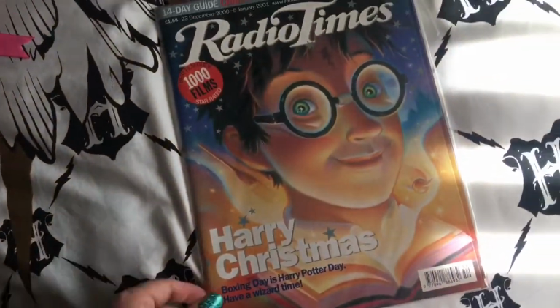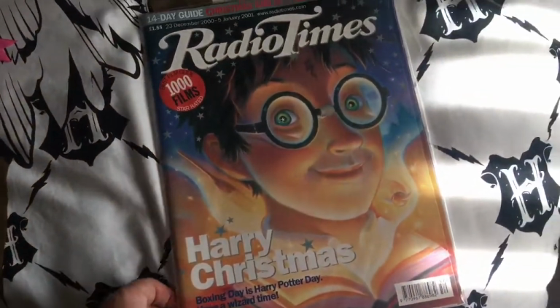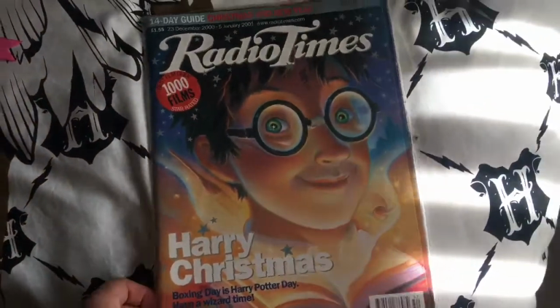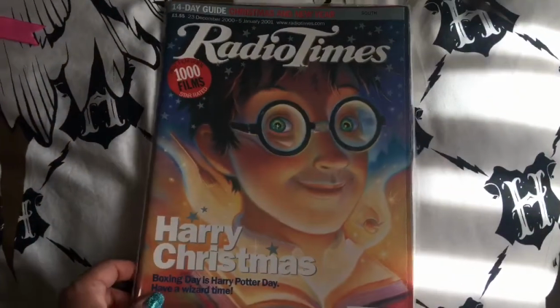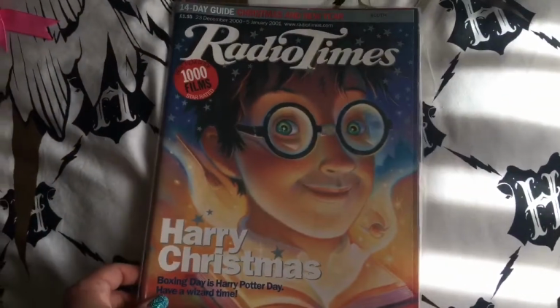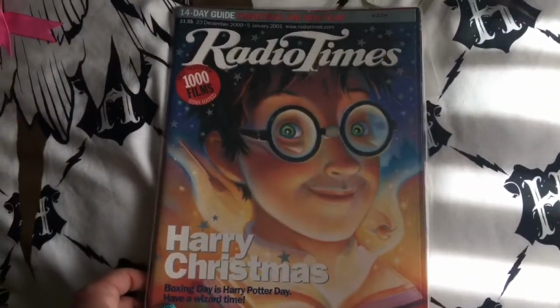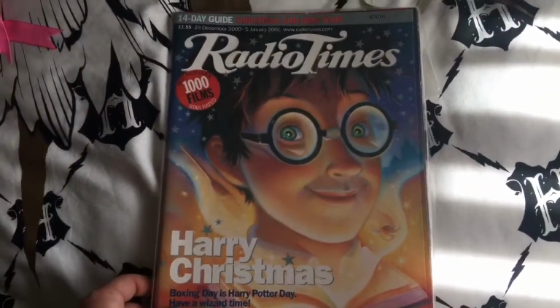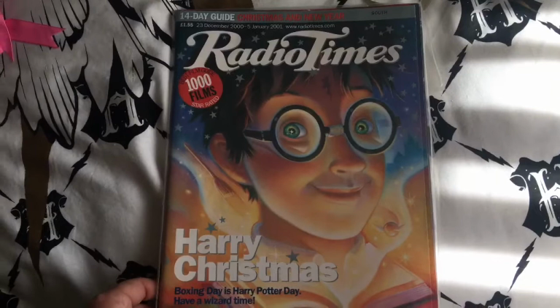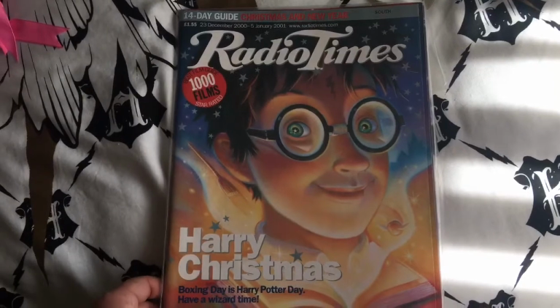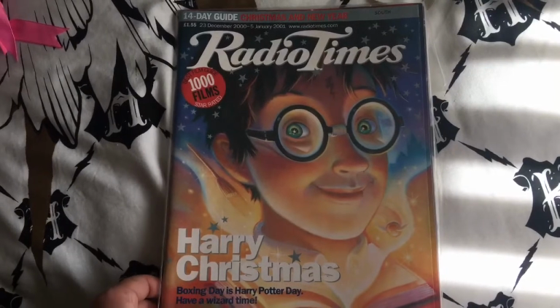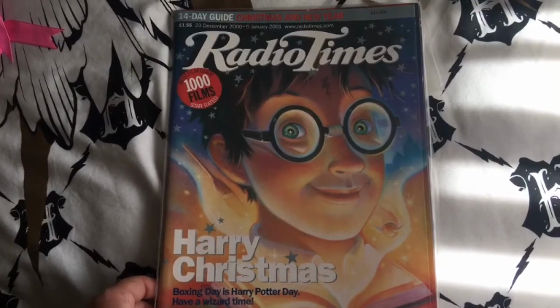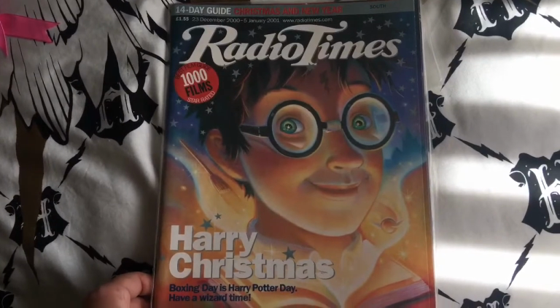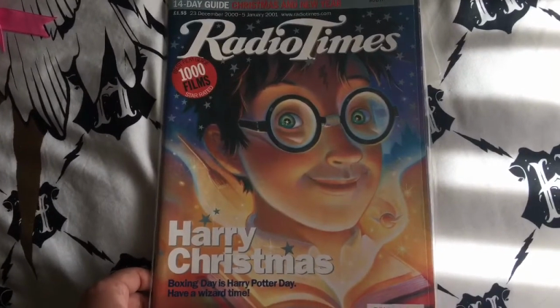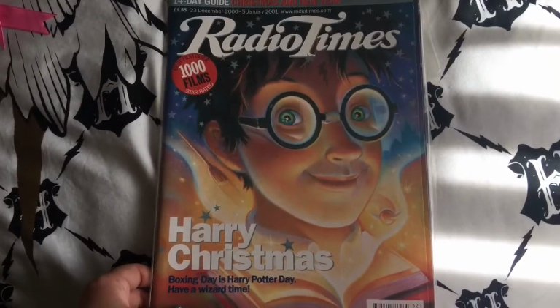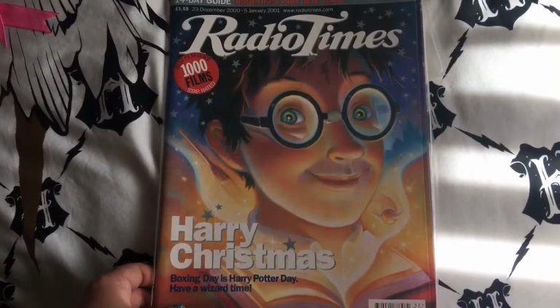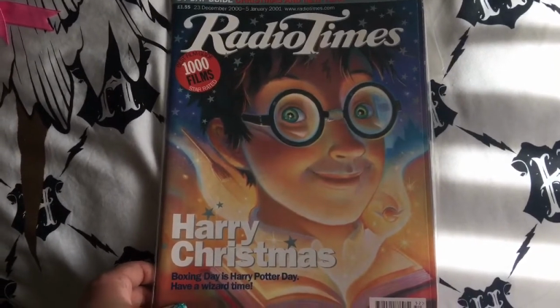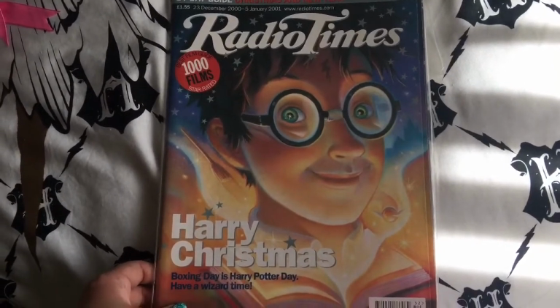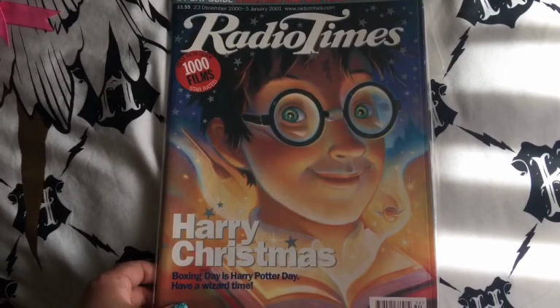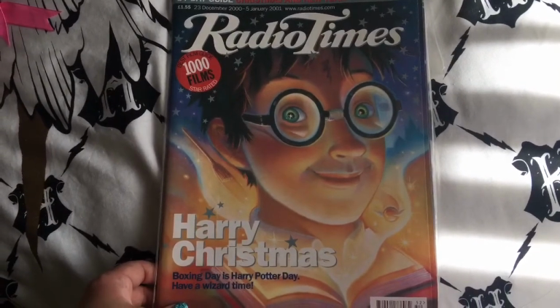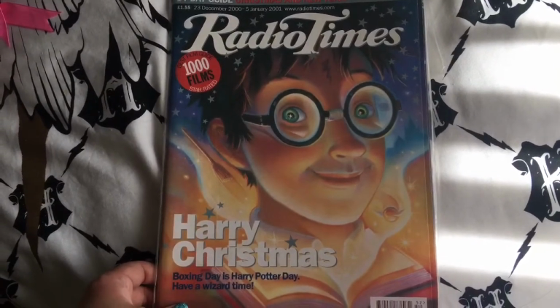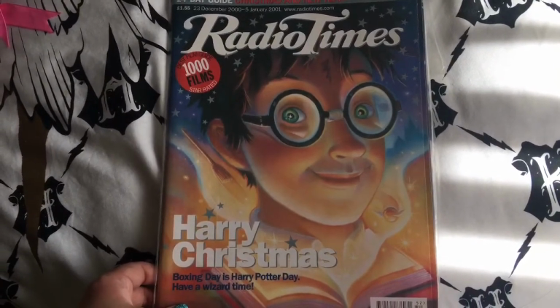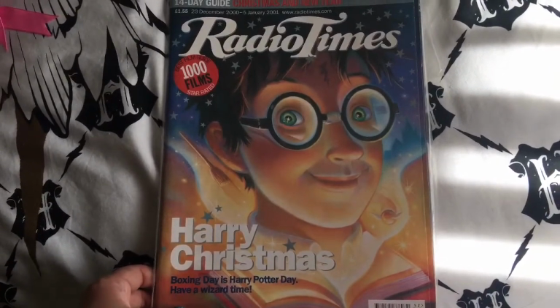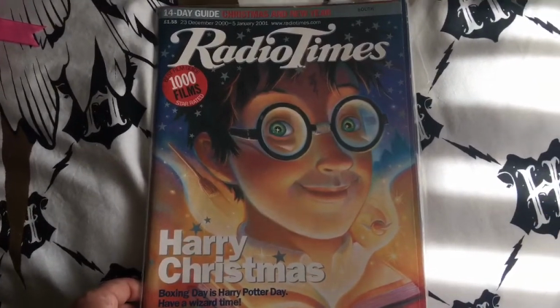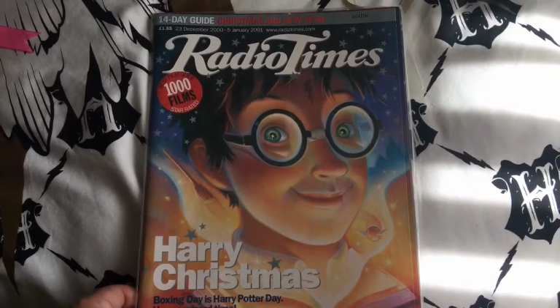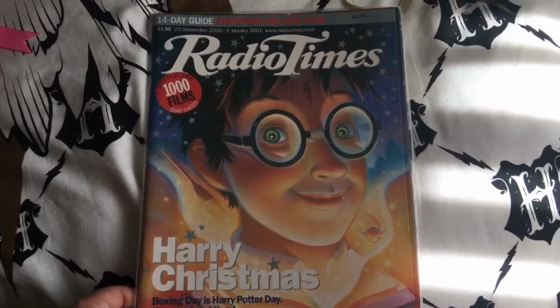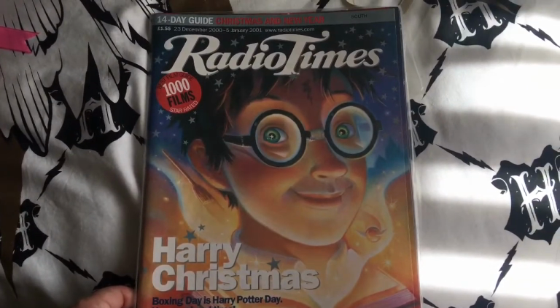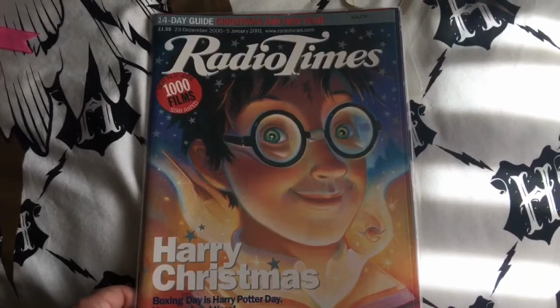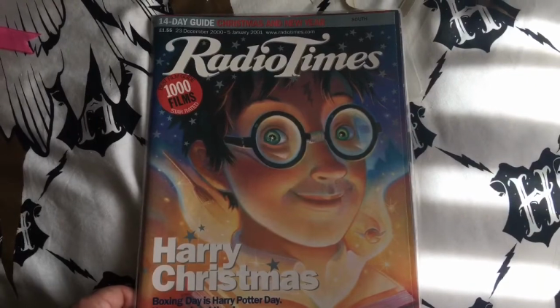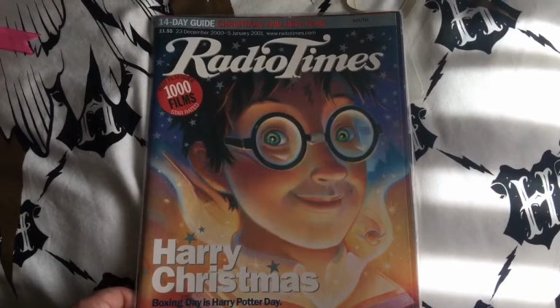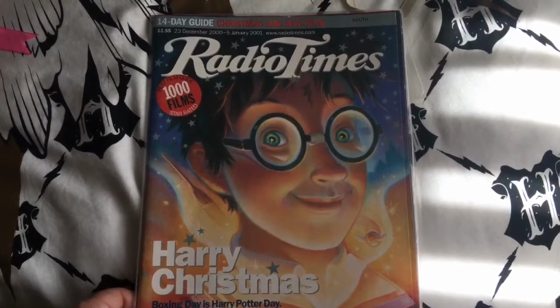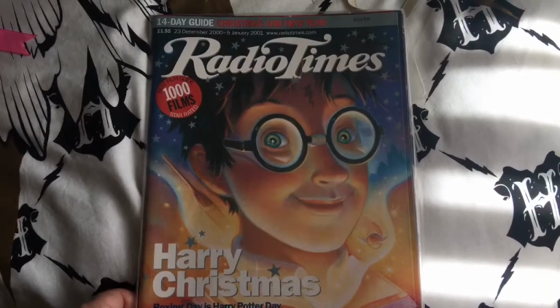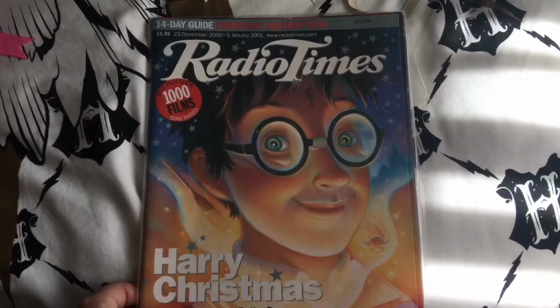Radio Times, Harry Potter, November 2001. Oh, I love this one — Radio Times 'Harry Harry Christmas, Boxing Day is Harry Potter Day, have a wizard time' — December 2000.